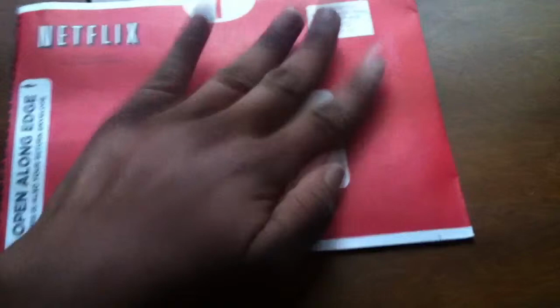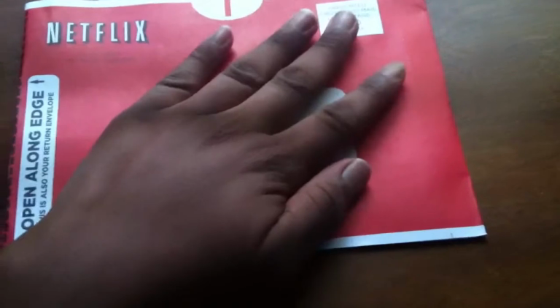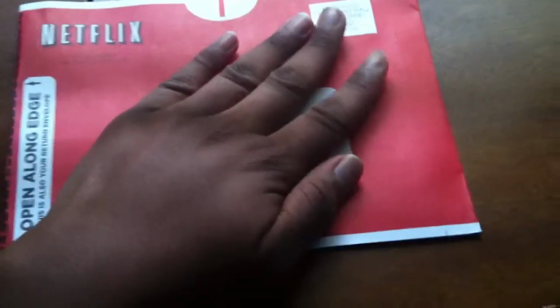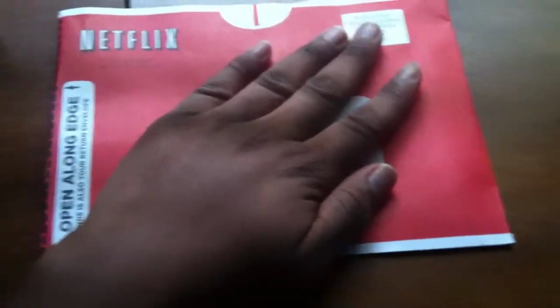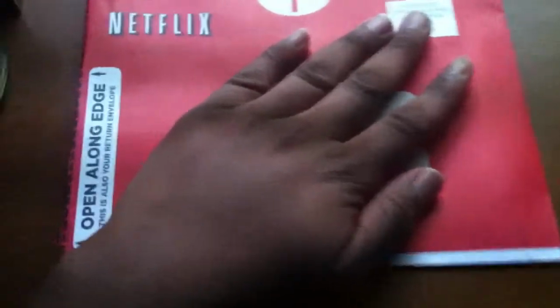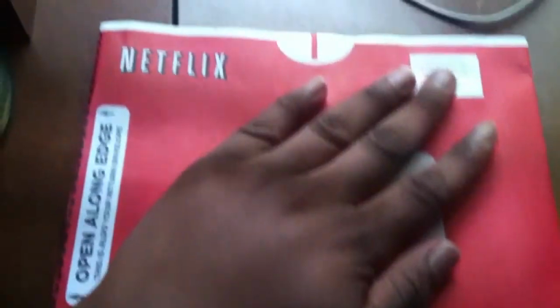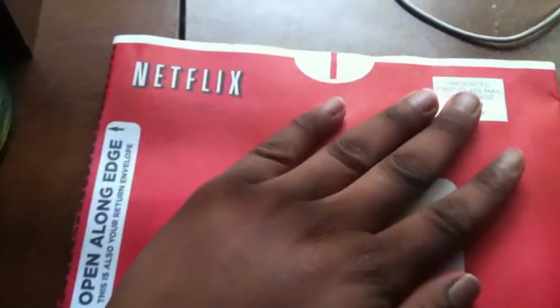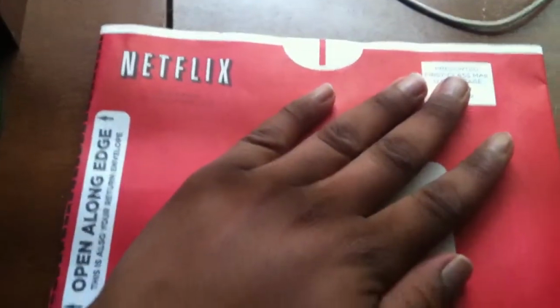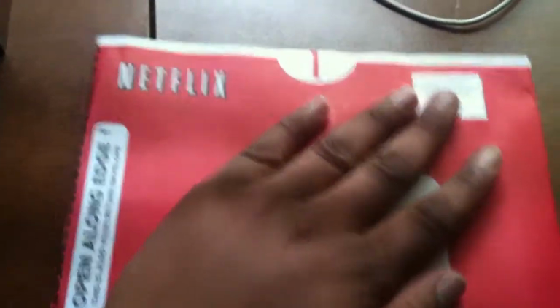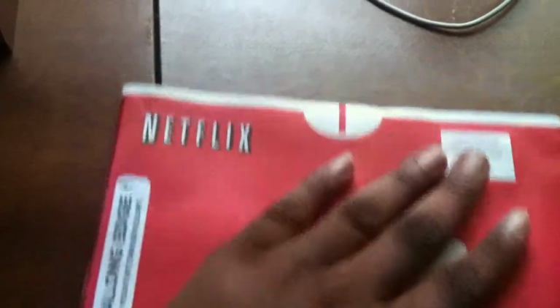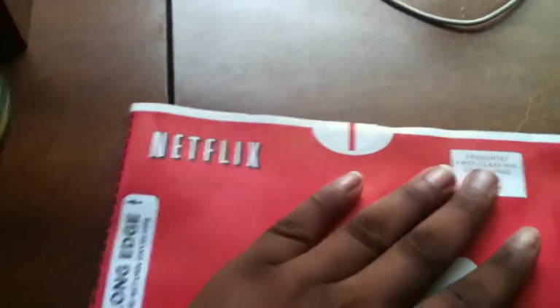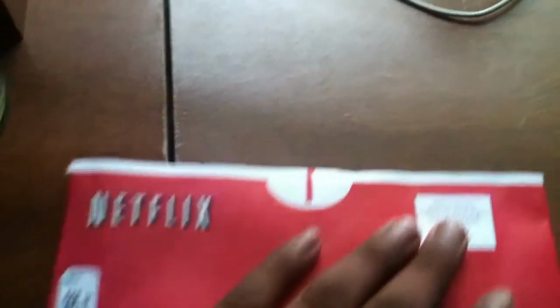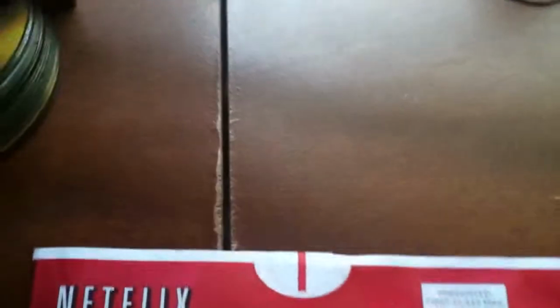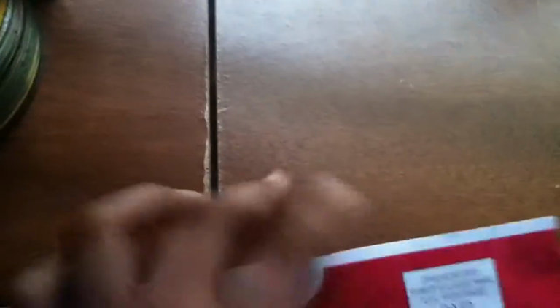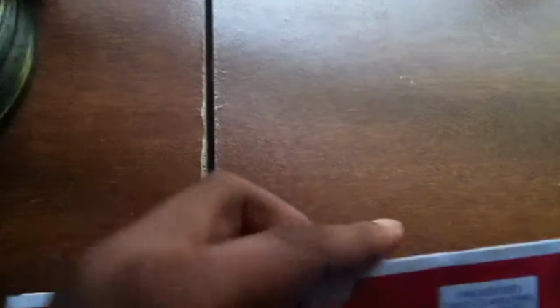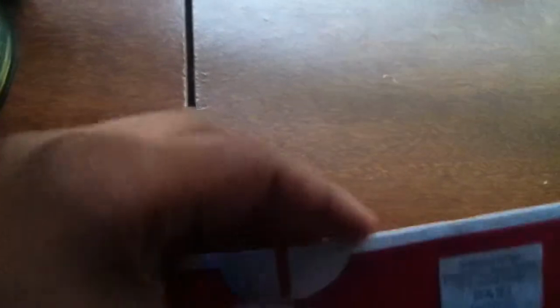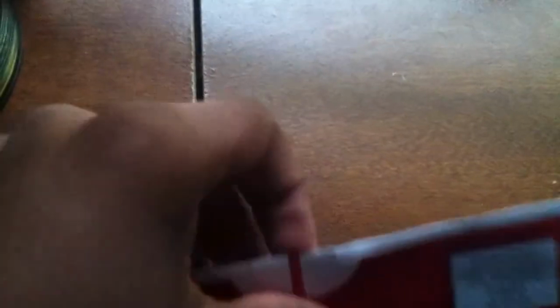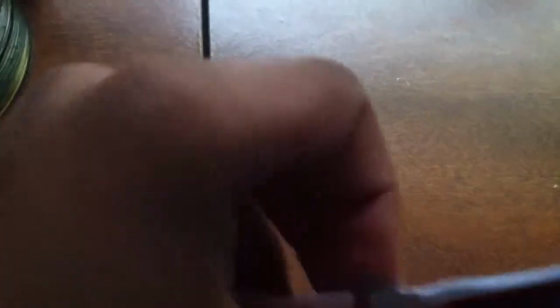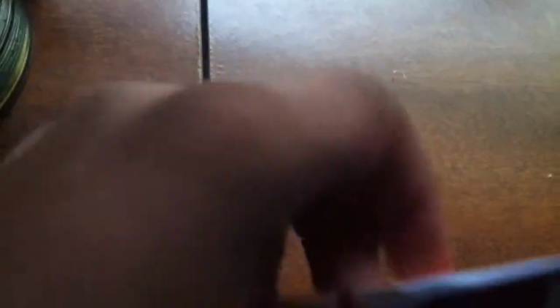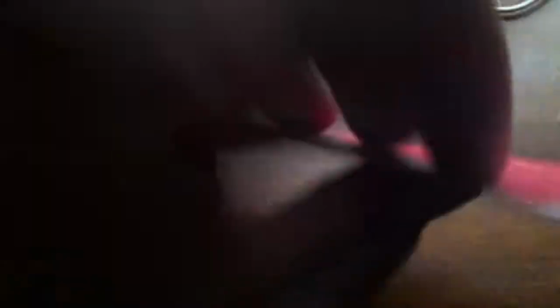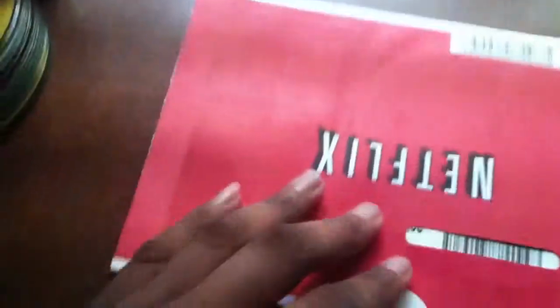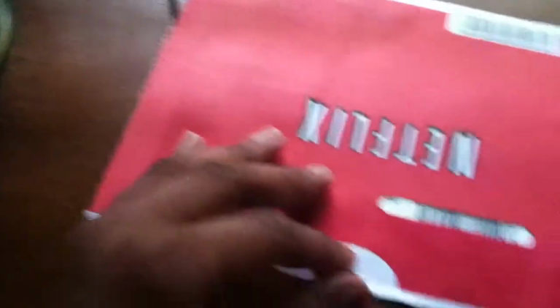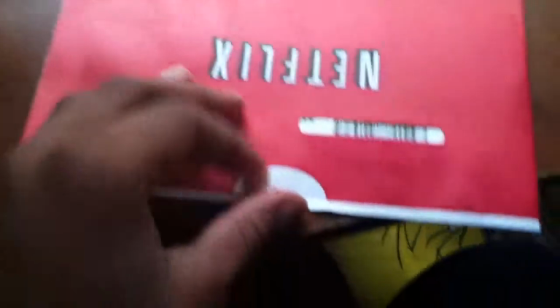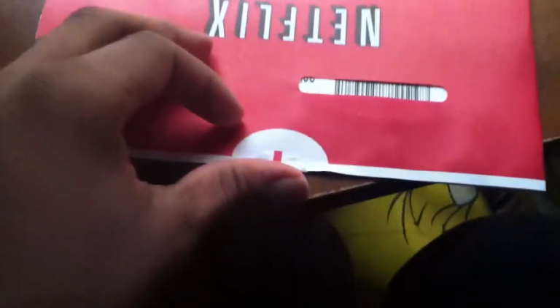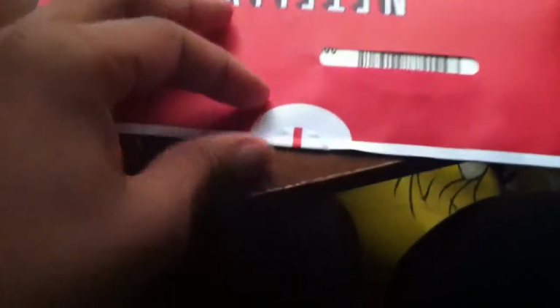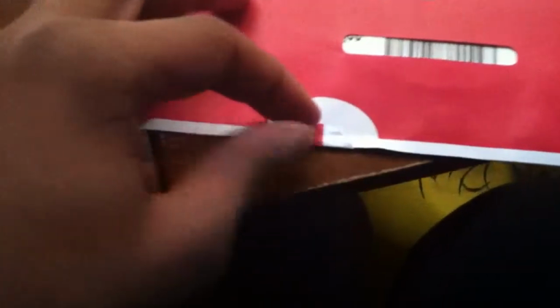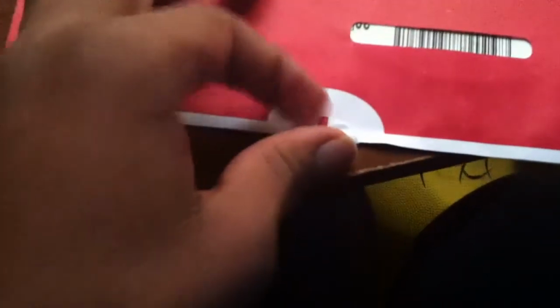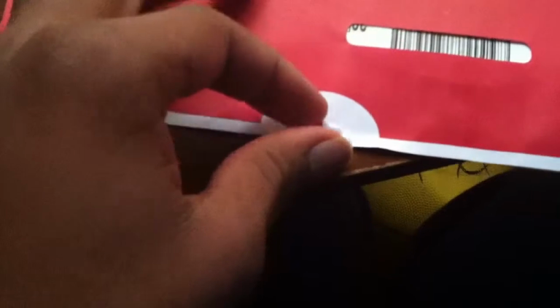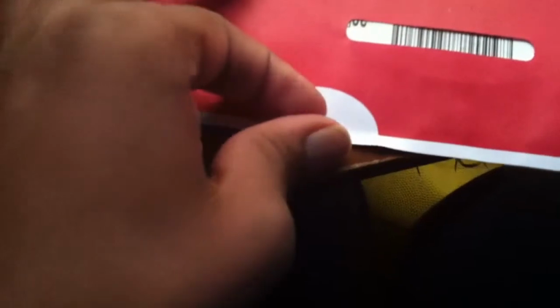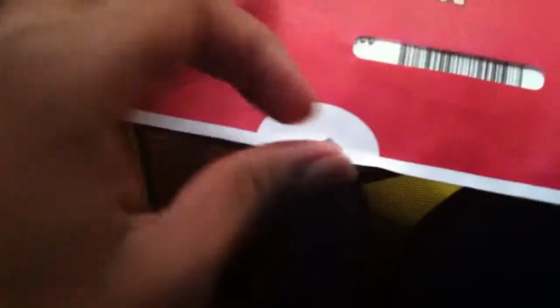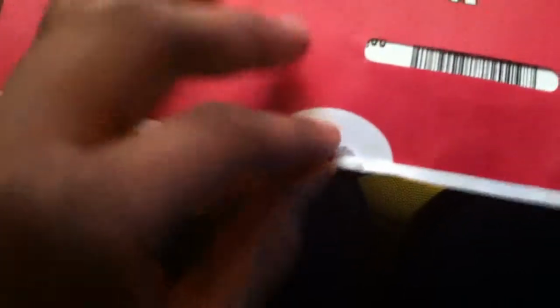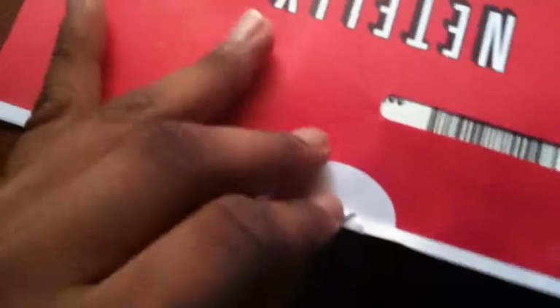The reason my hand is covering this area is because it's showing my address and my first and last name. So what you do is peel this off right here.